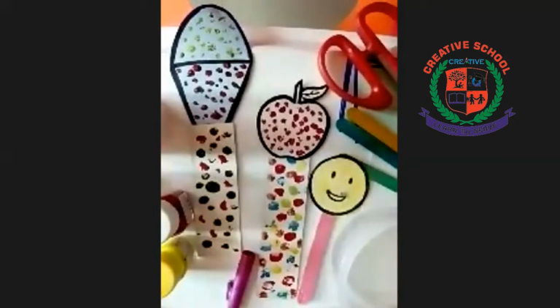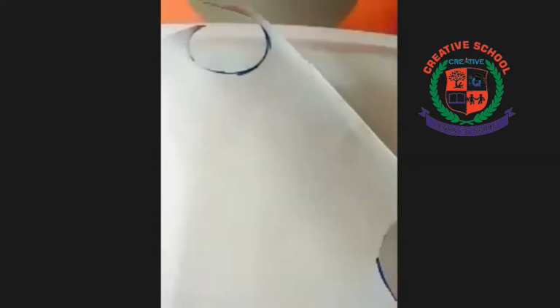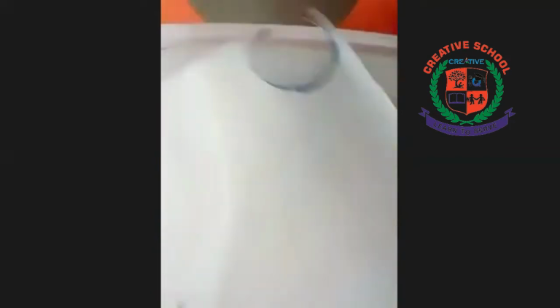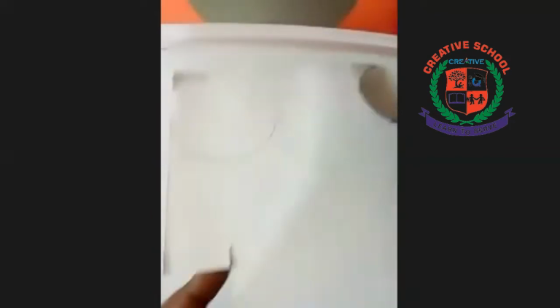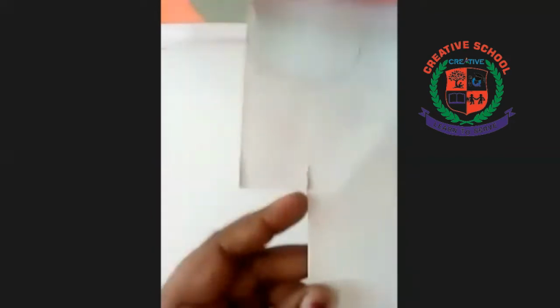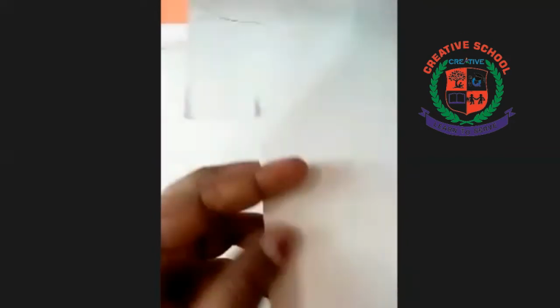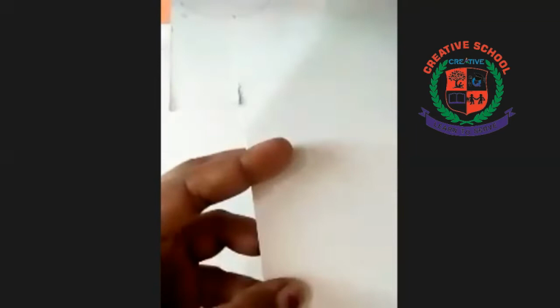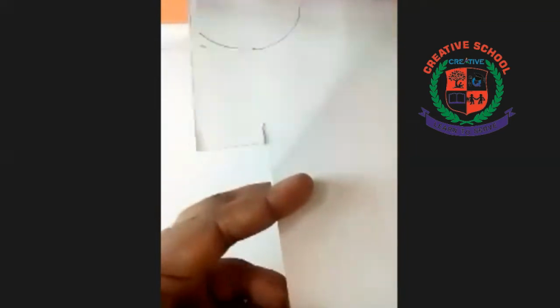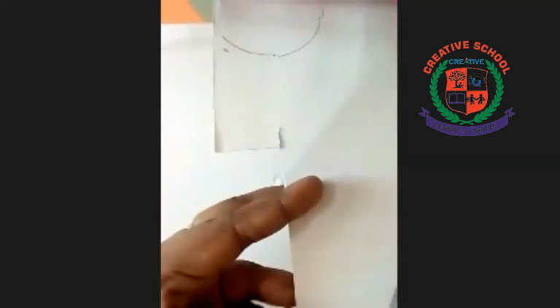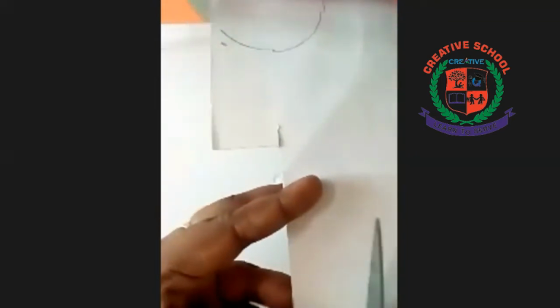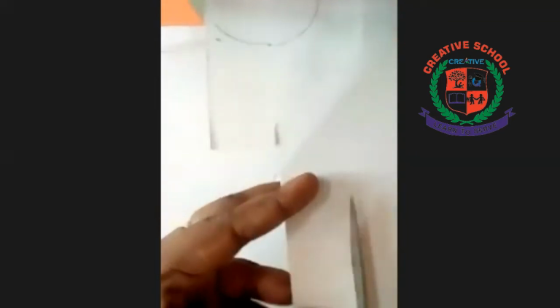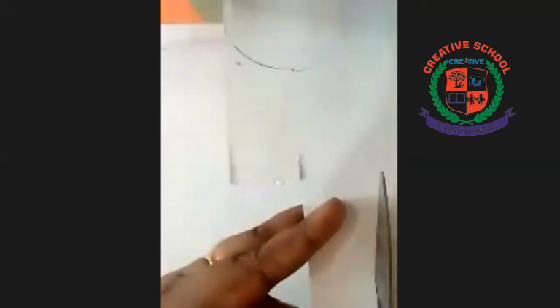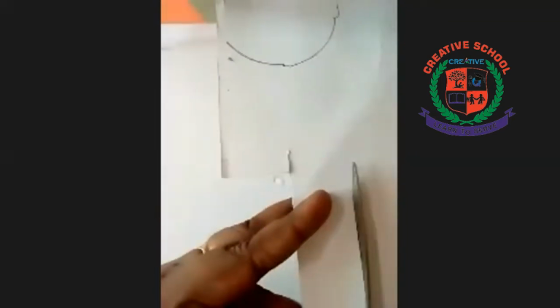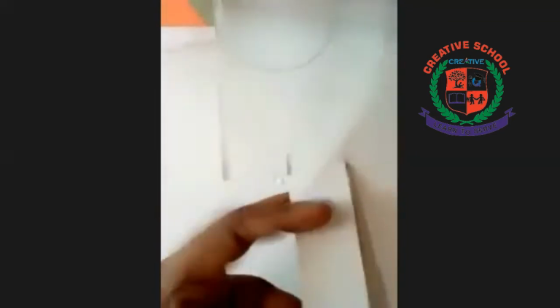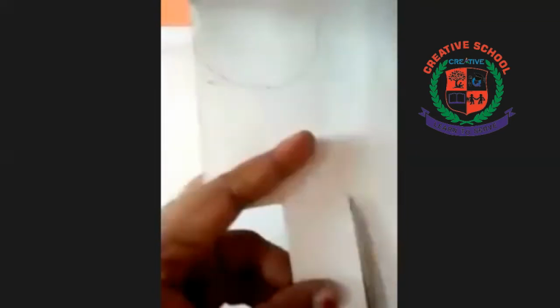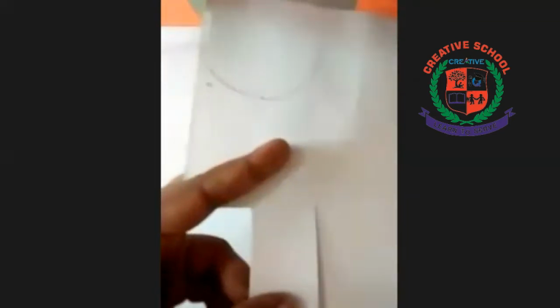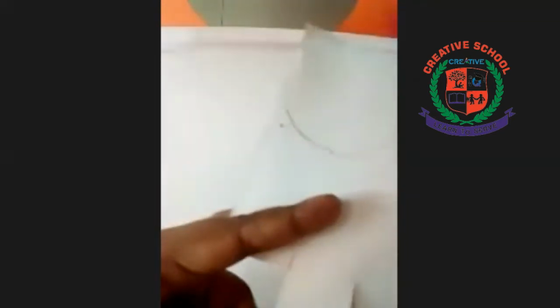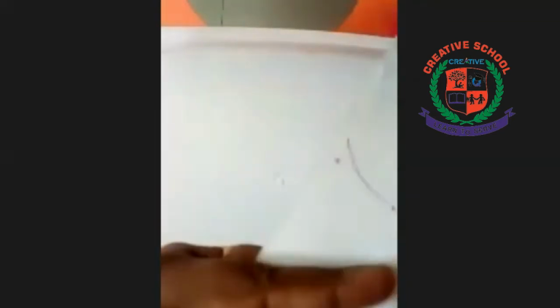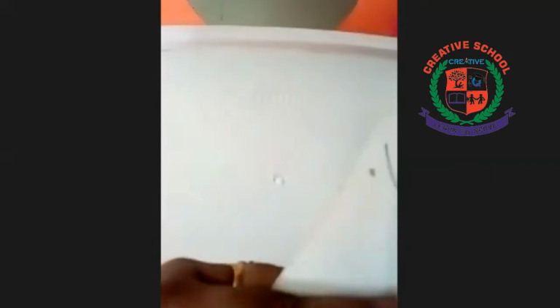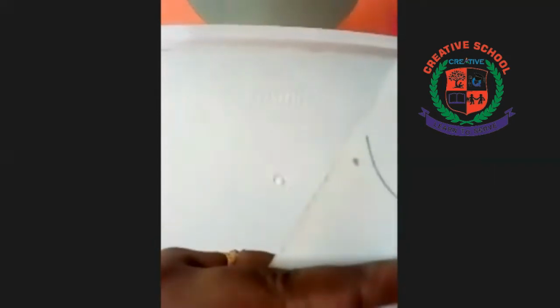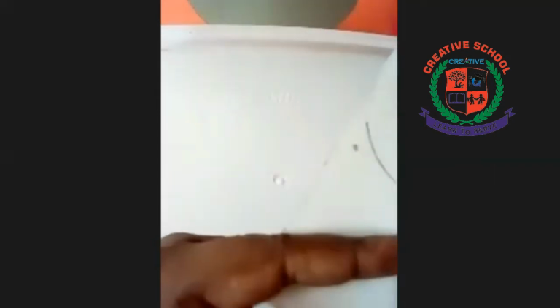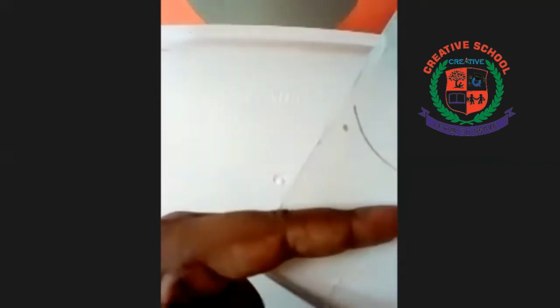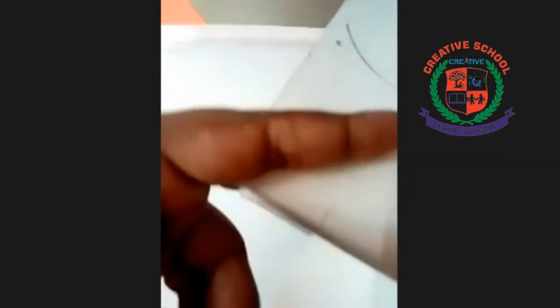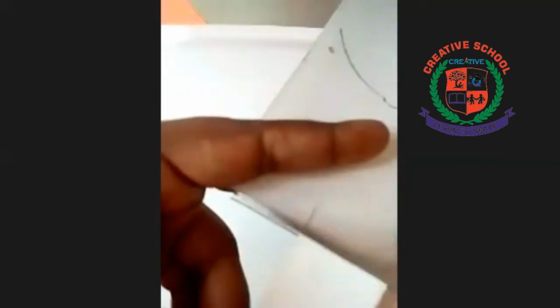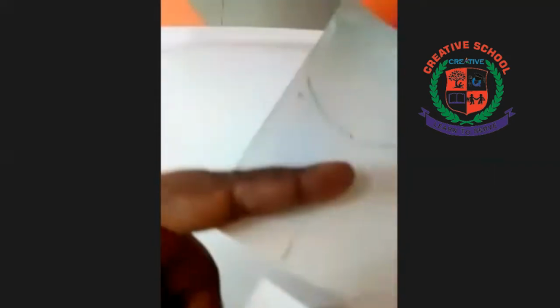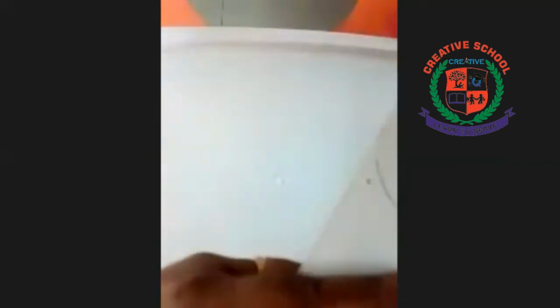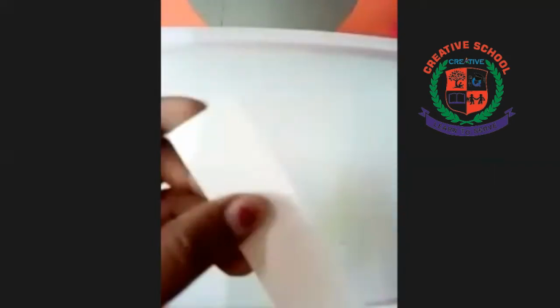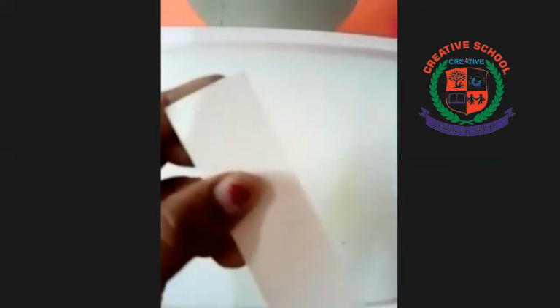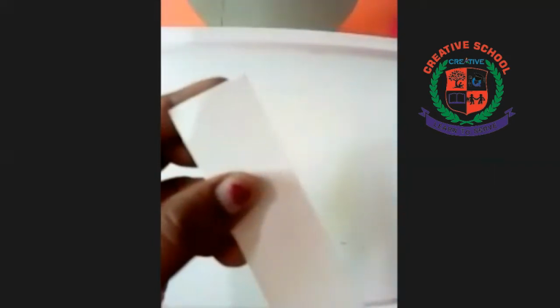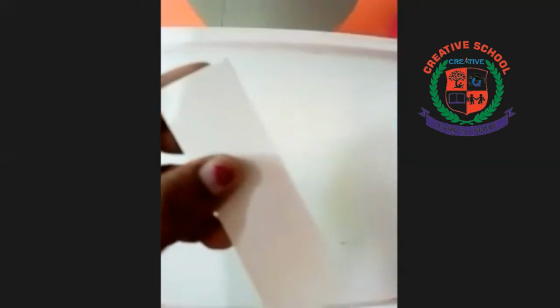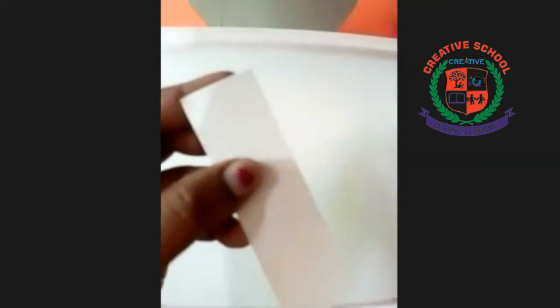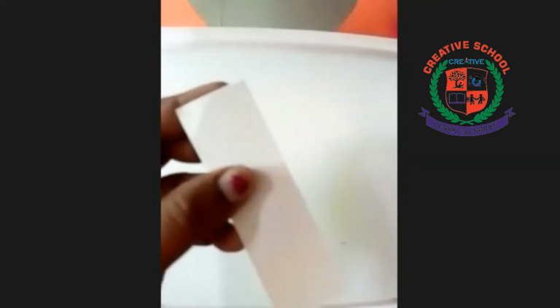First, we cut a cardboard. We cut a rectangle shape. Cut. I'll erase this decor.